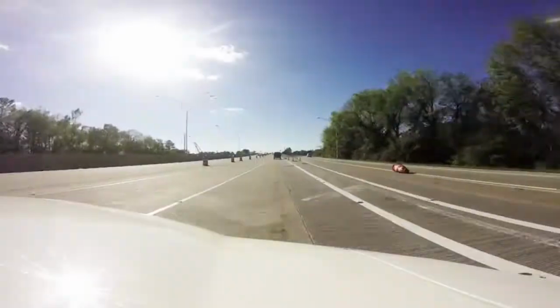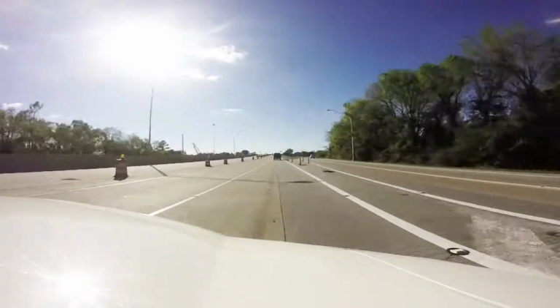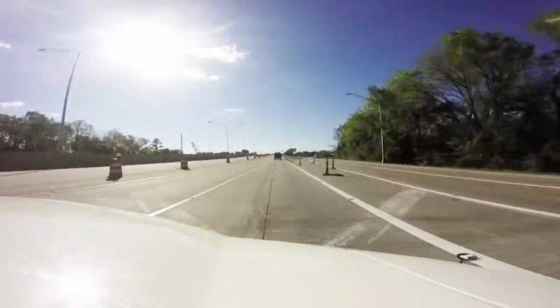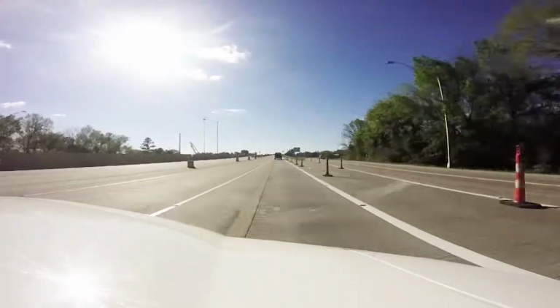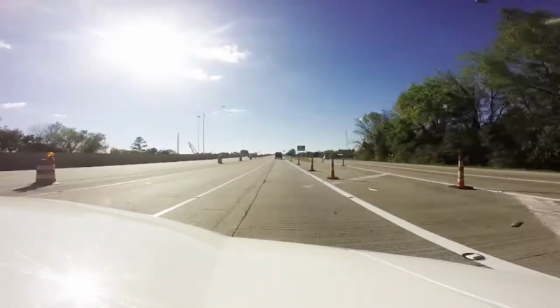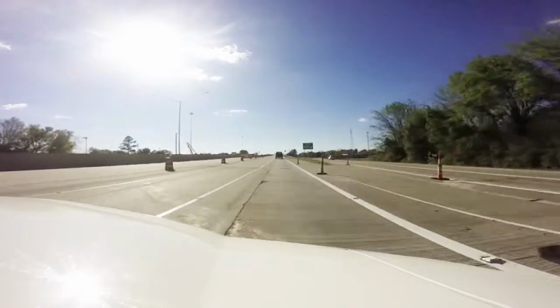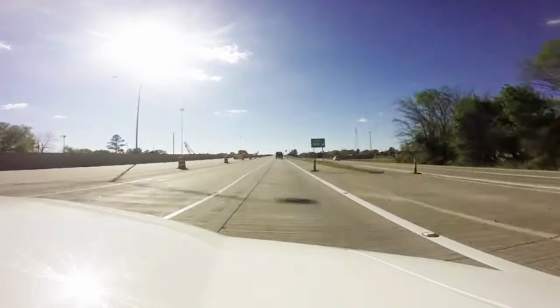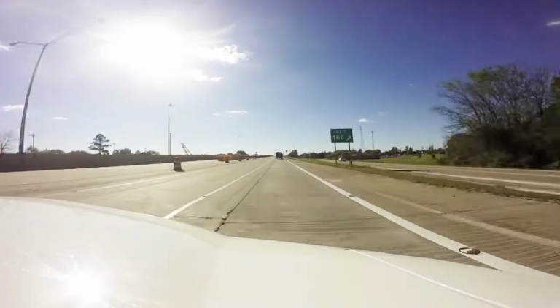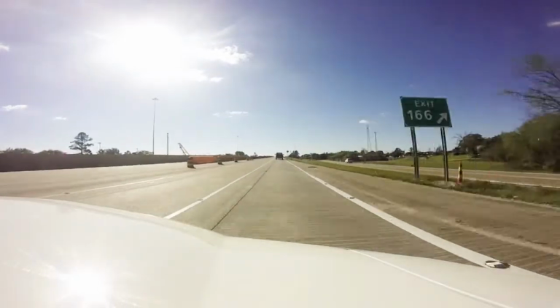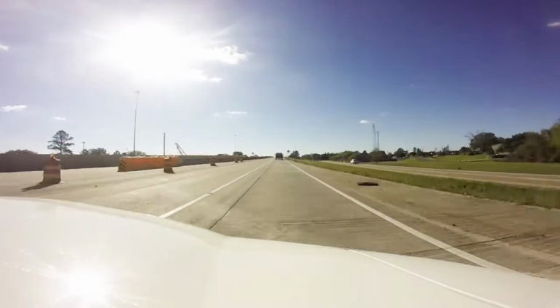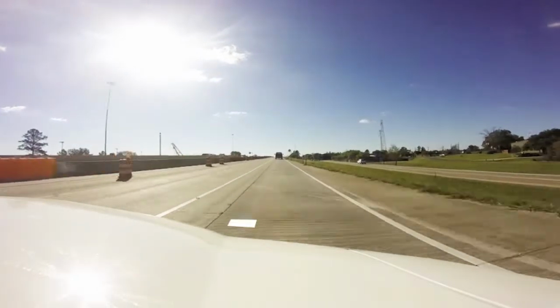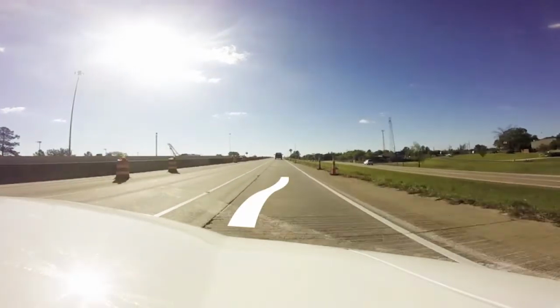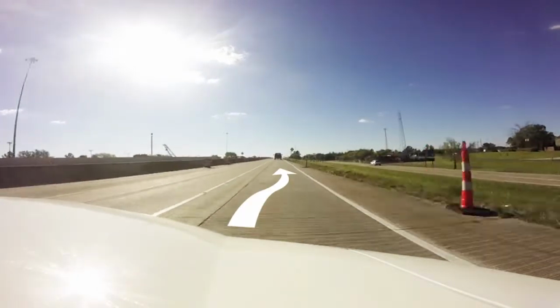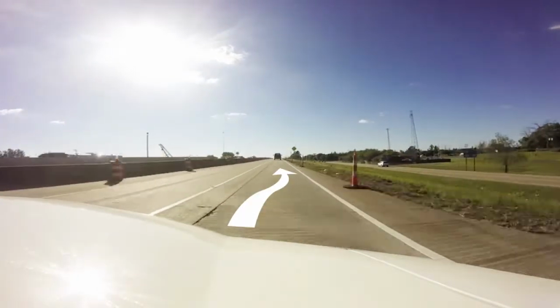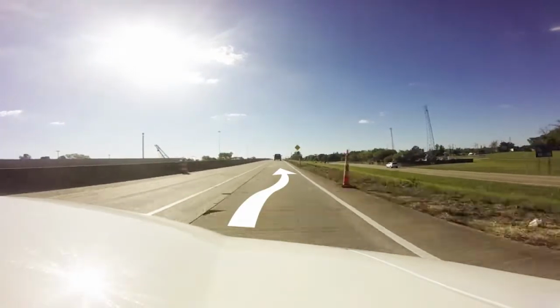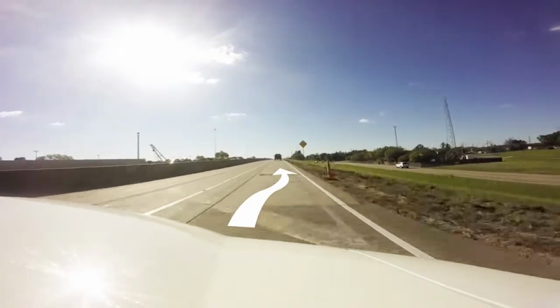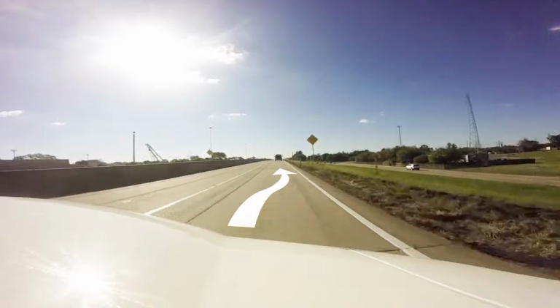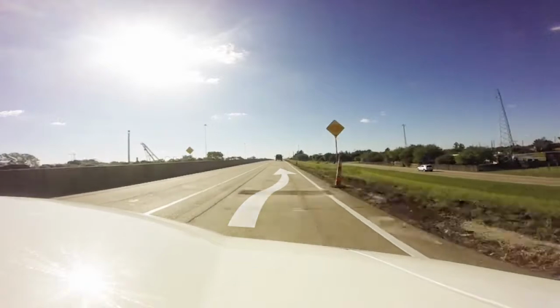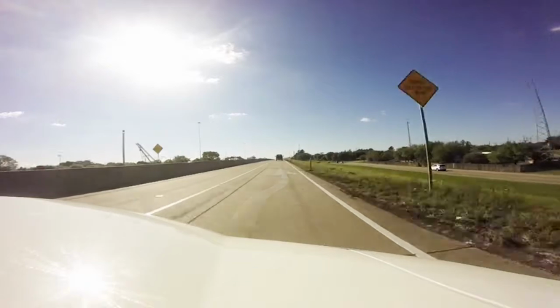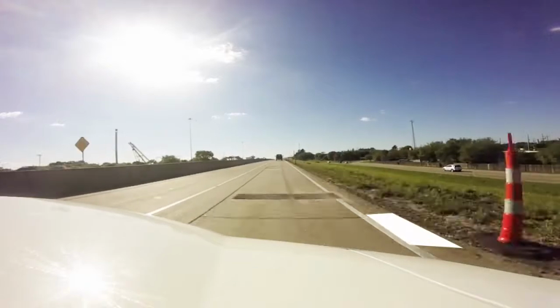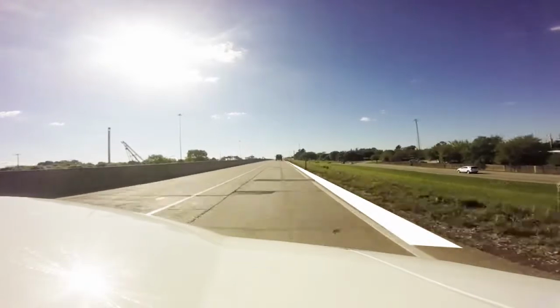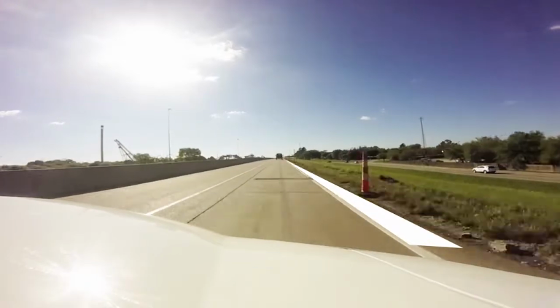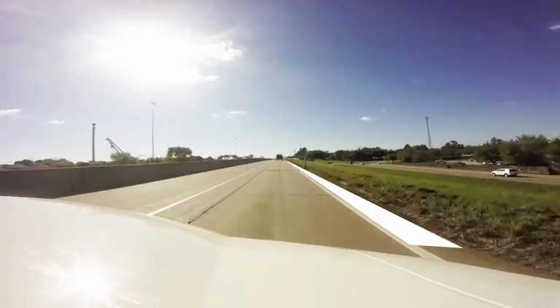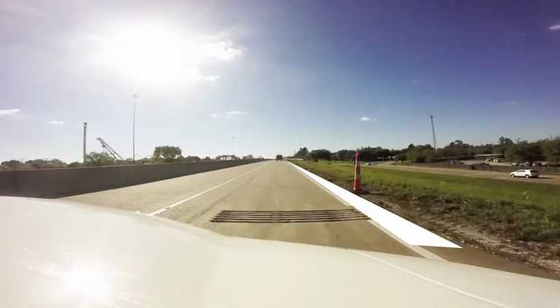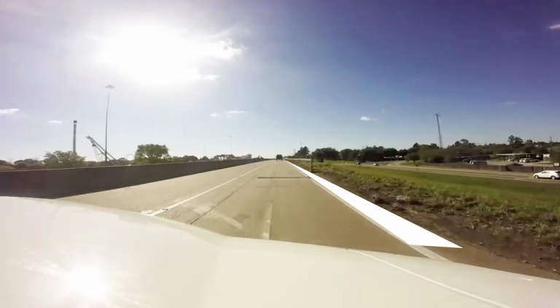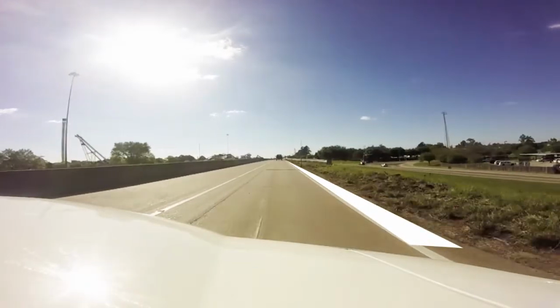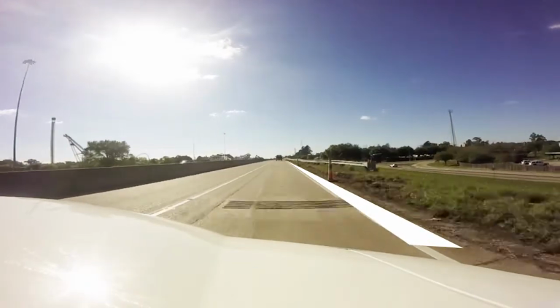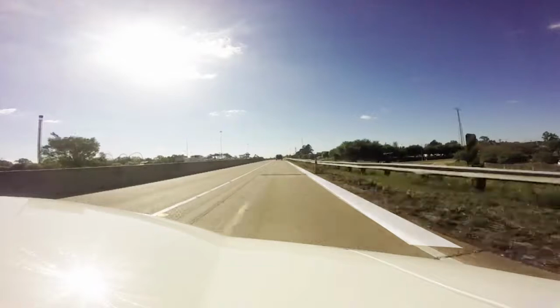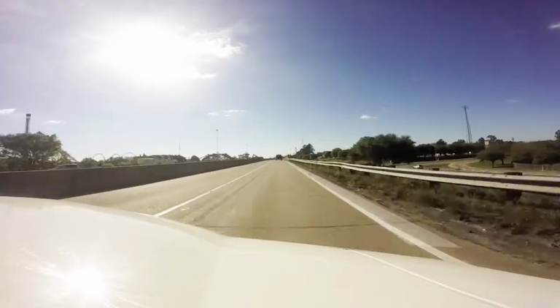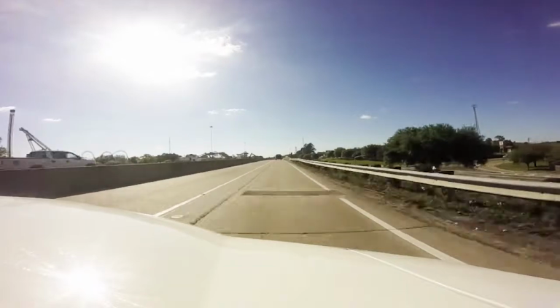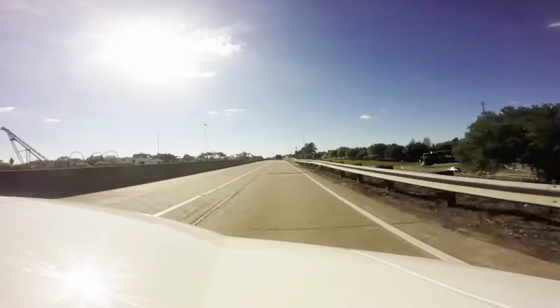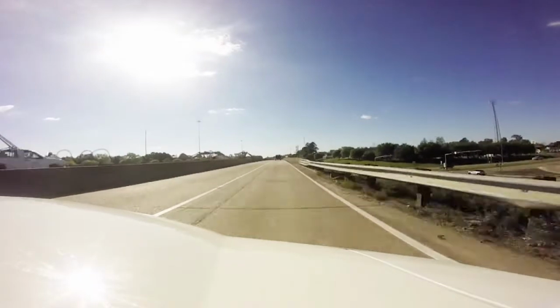One of the things we did to try to minimize congestion is we shifted one of the lanes to what used to be the shoulder, so you will have narrow shoulders, but we can maintain two lanes of traffic through this area at all times.